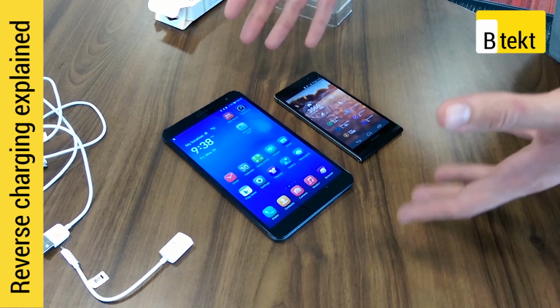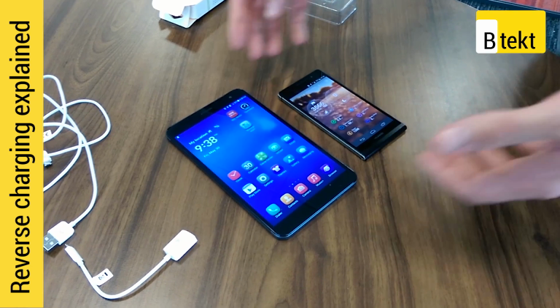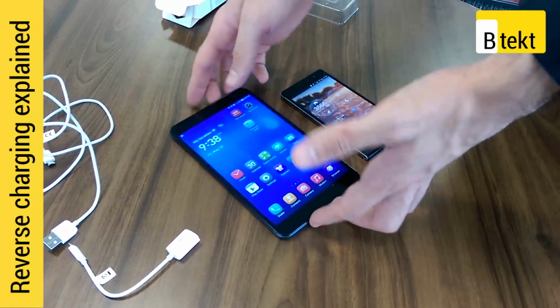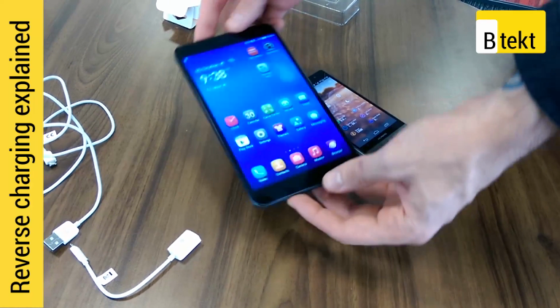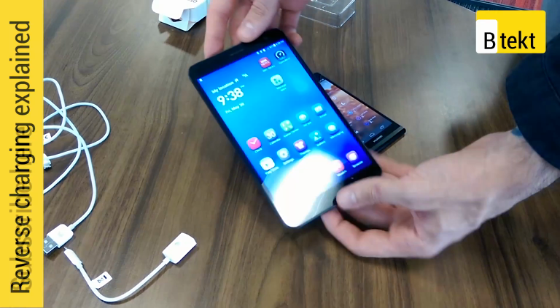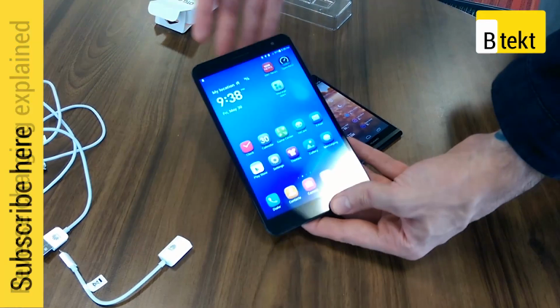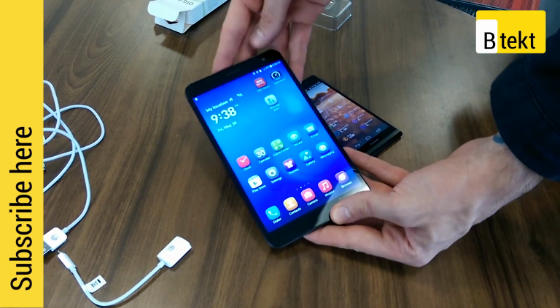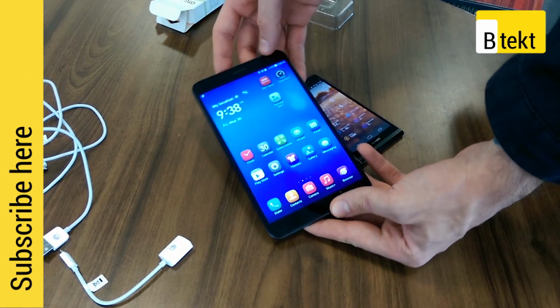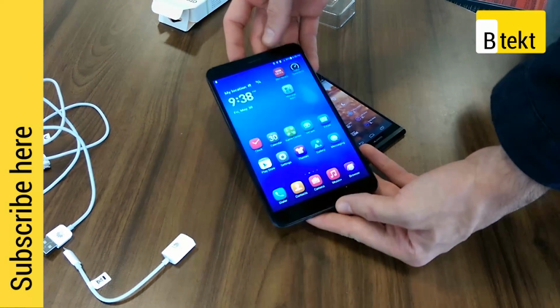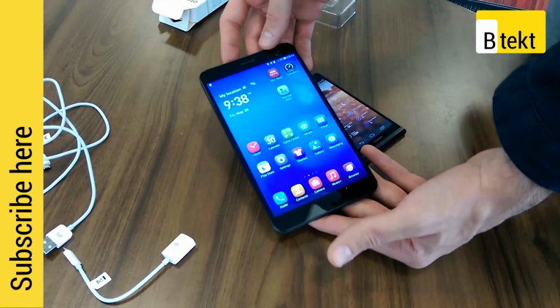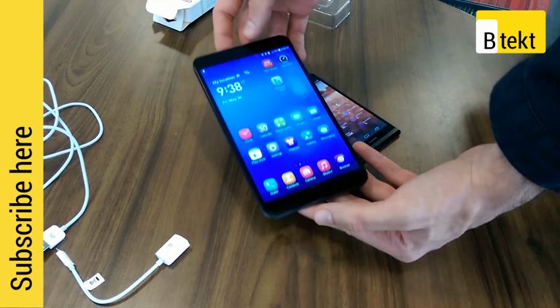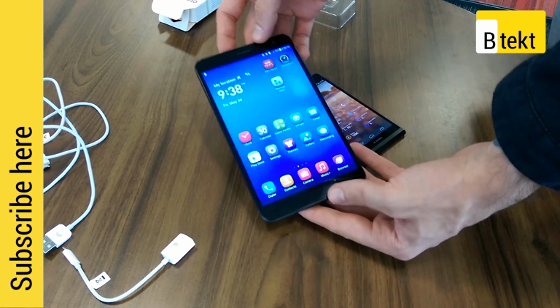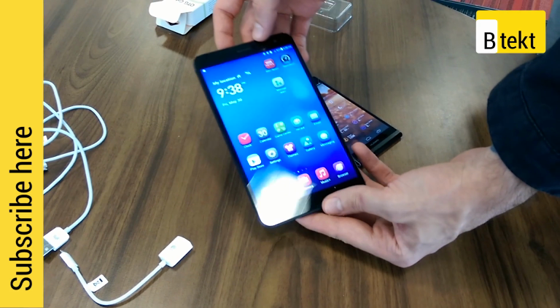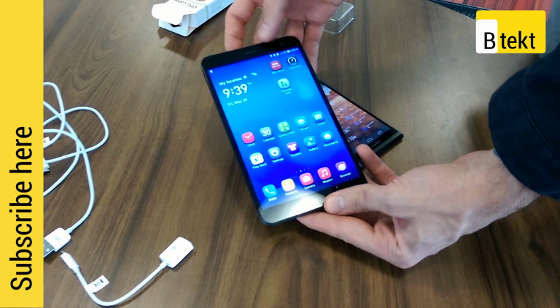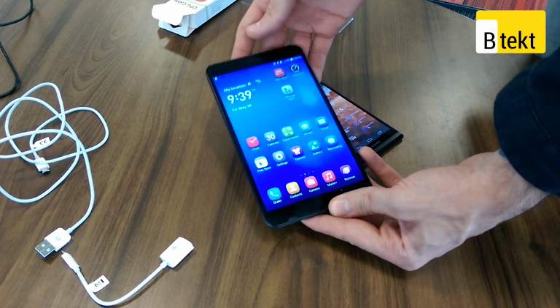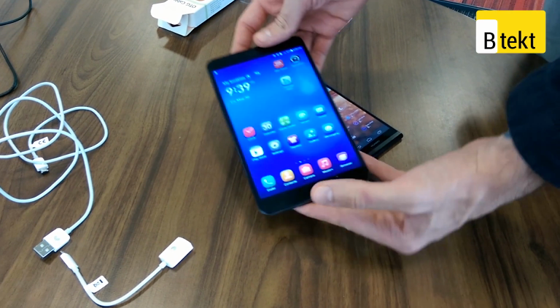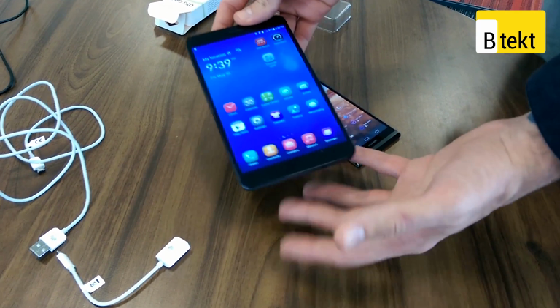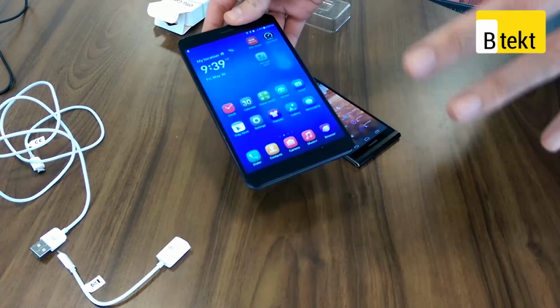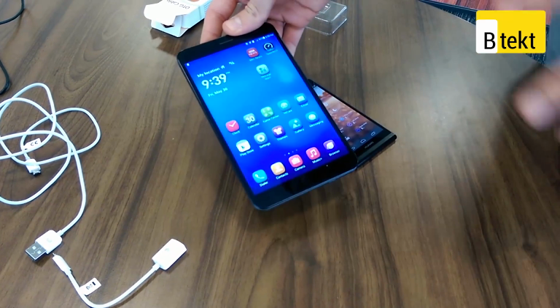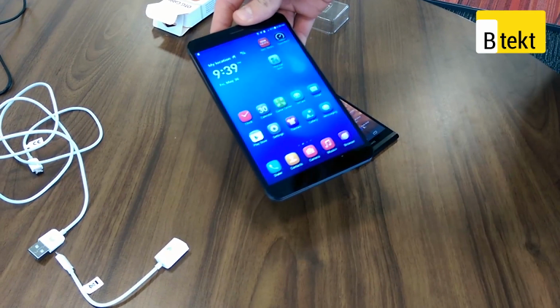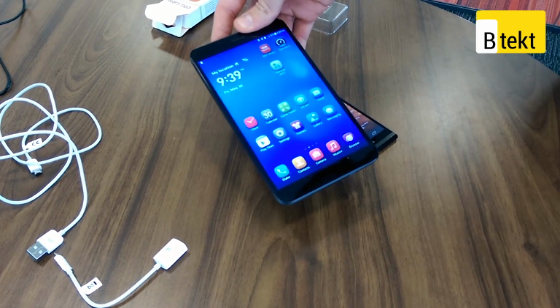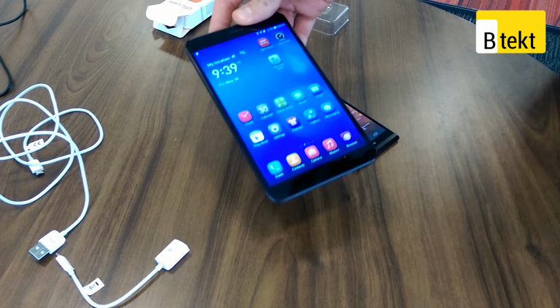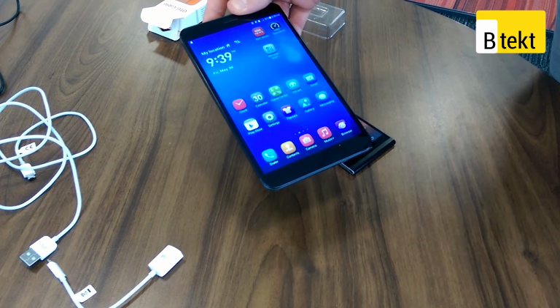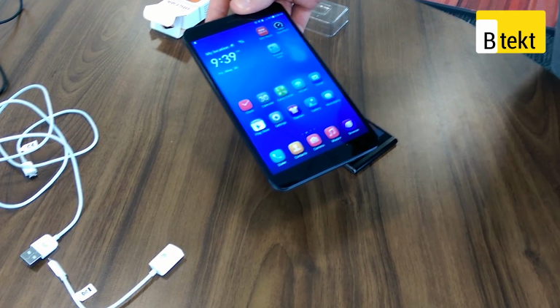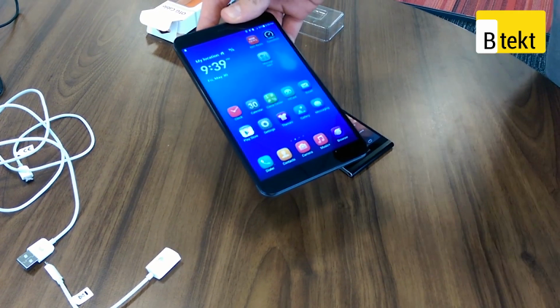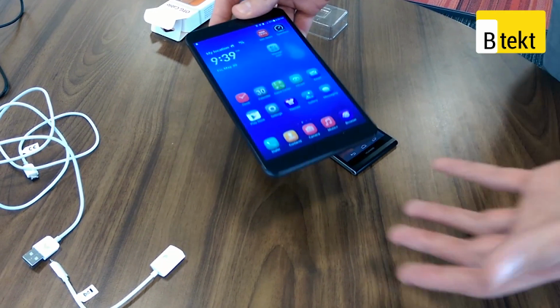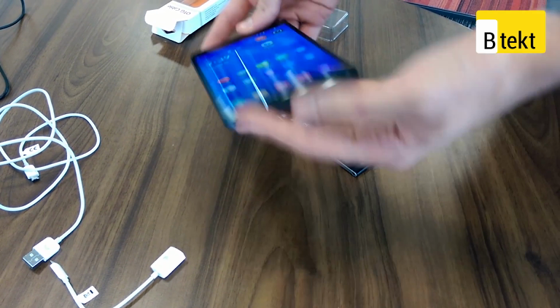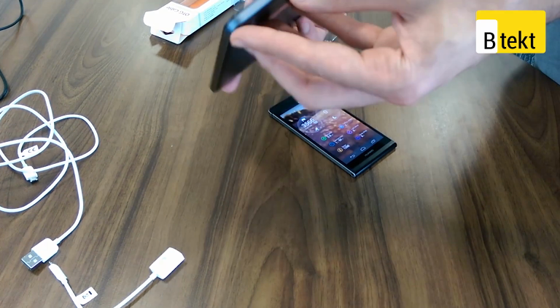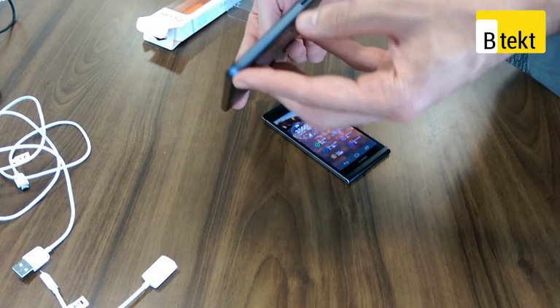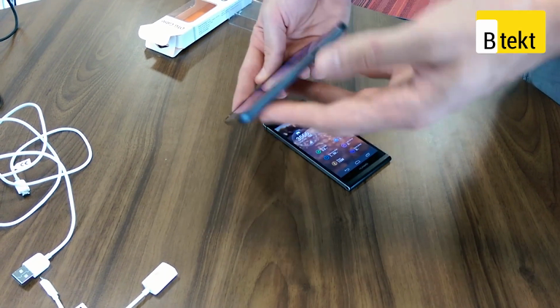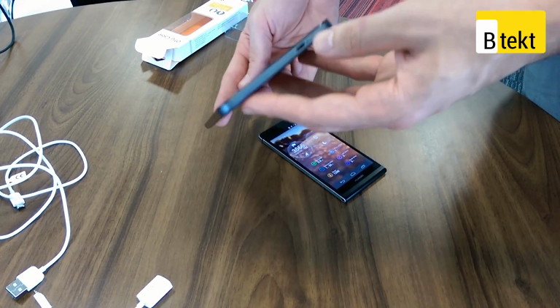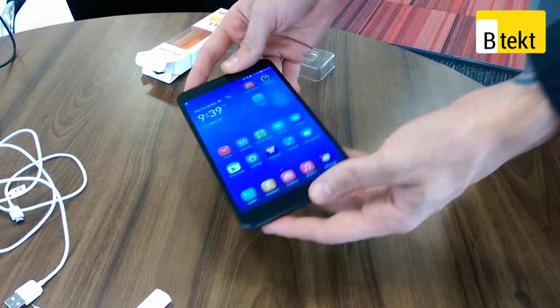Now the MediaPad X1 isn't really old news per se but it's nothing too fresh. We saw it at MWC, but what we can talk about now in a lot more detail is our favorite thing about it — one of our favorite things at MWC in general this year — and that's the reverse charging this thing supports.